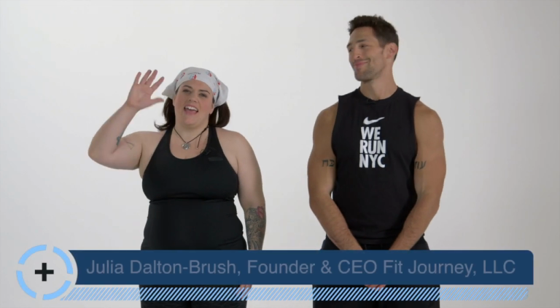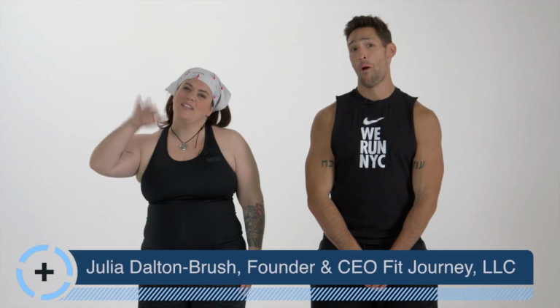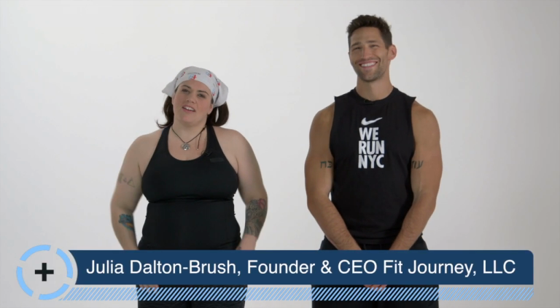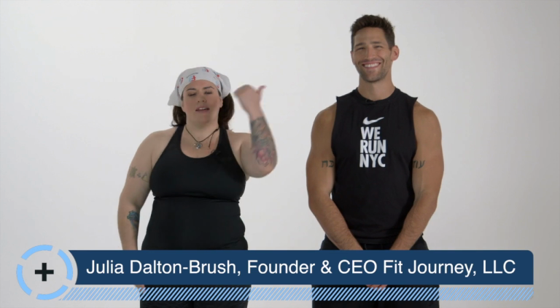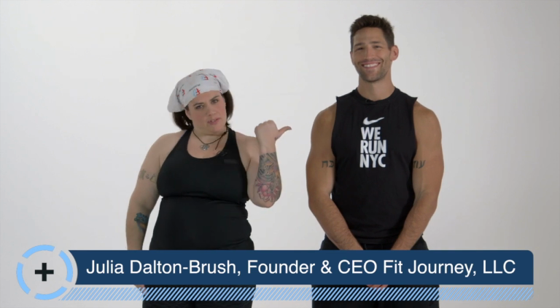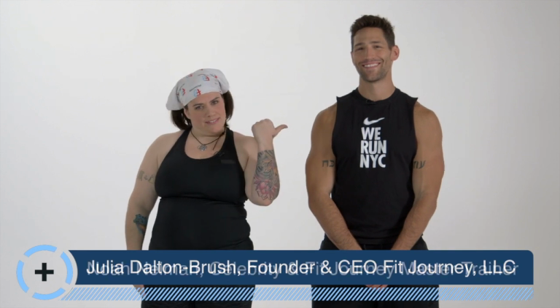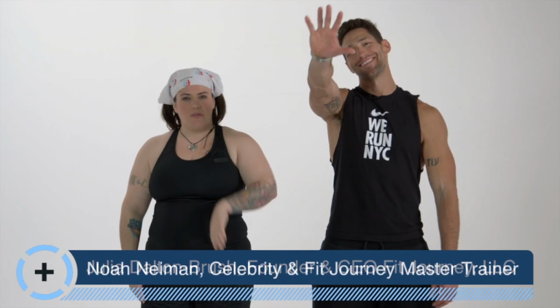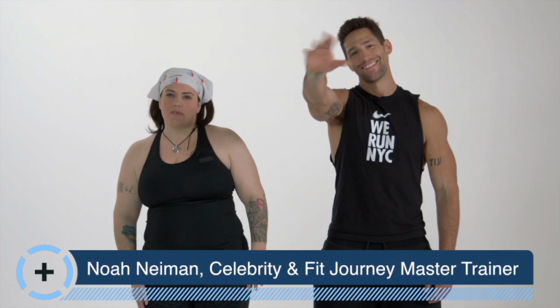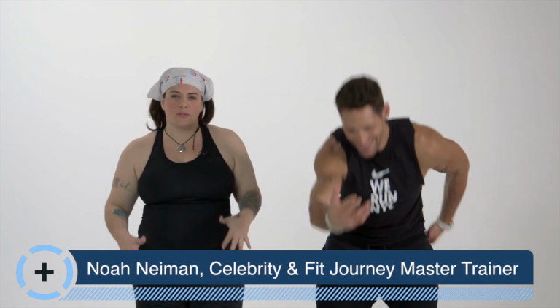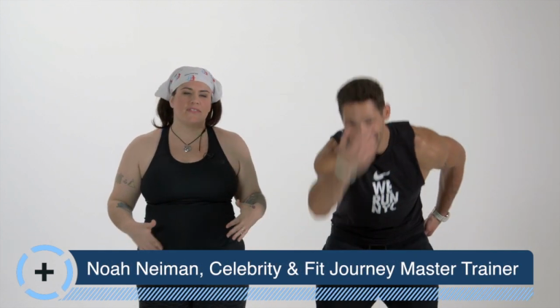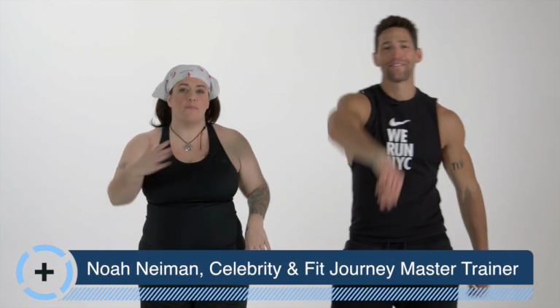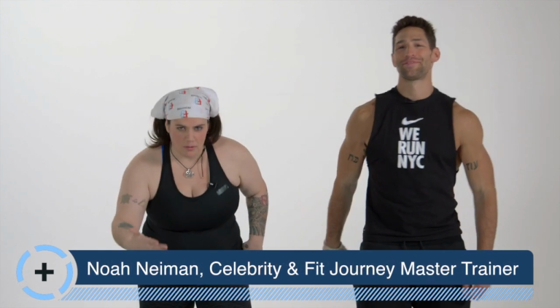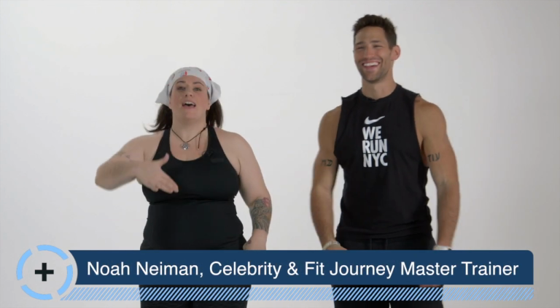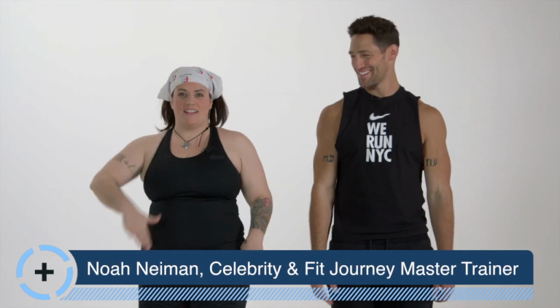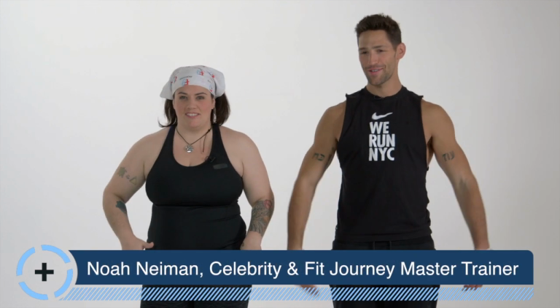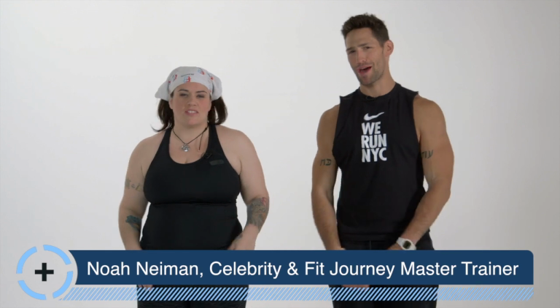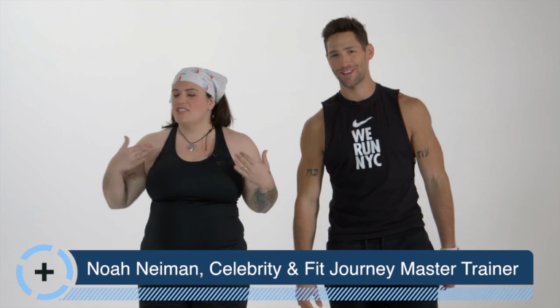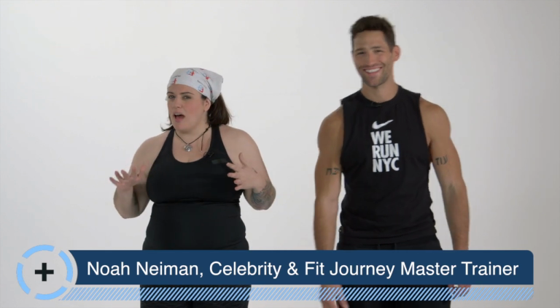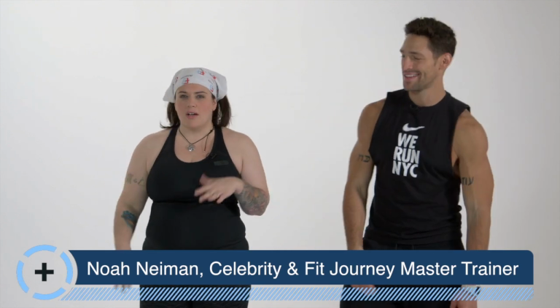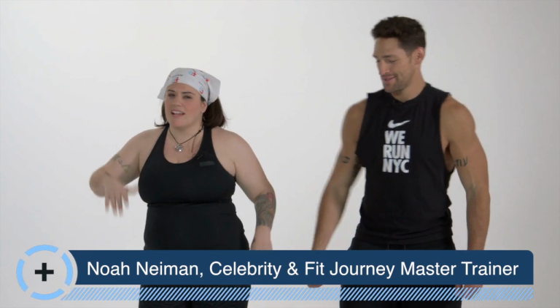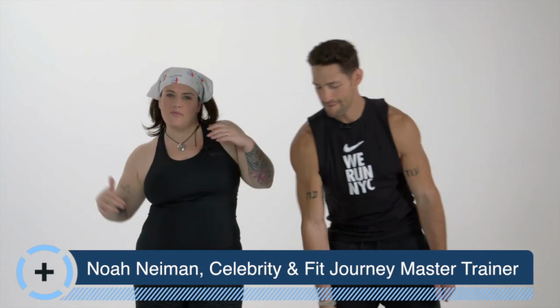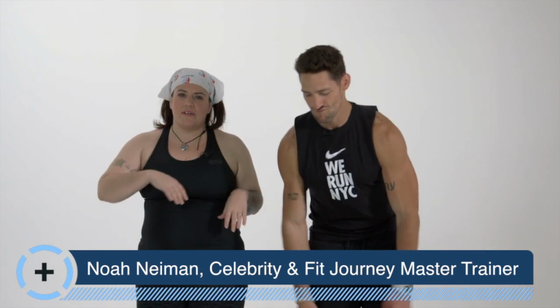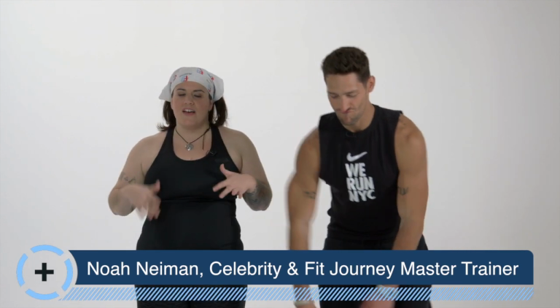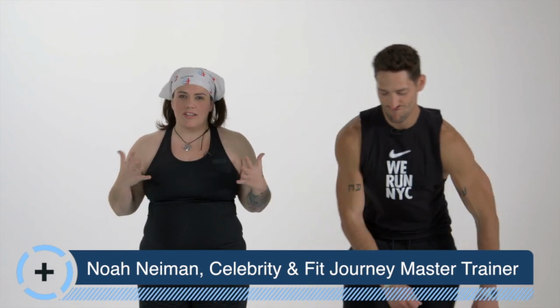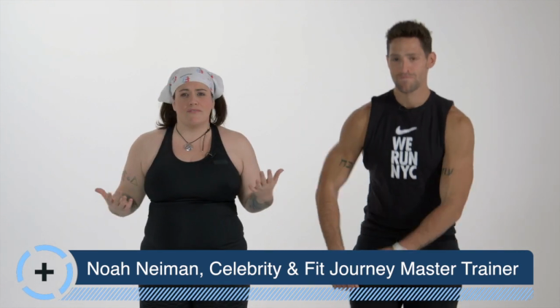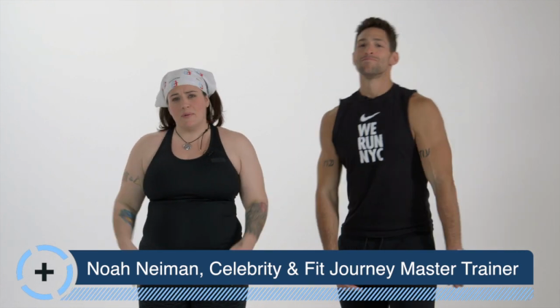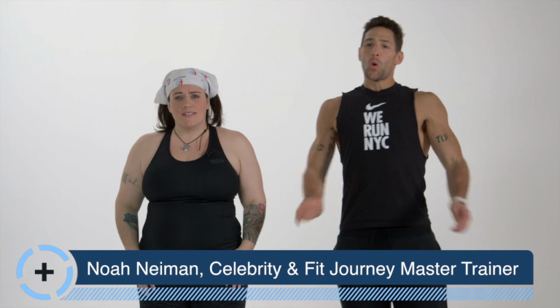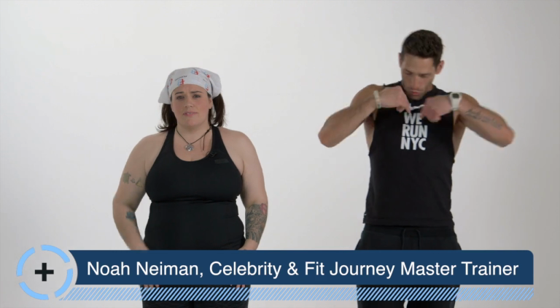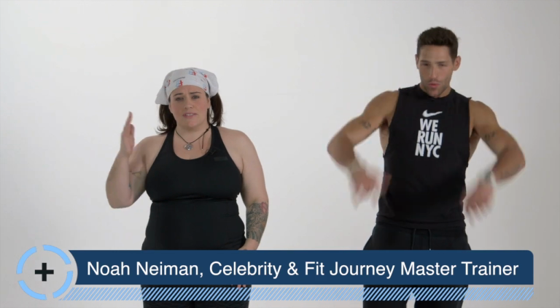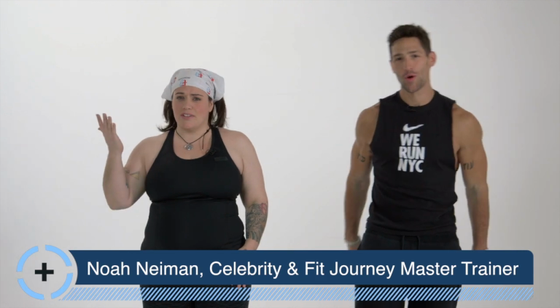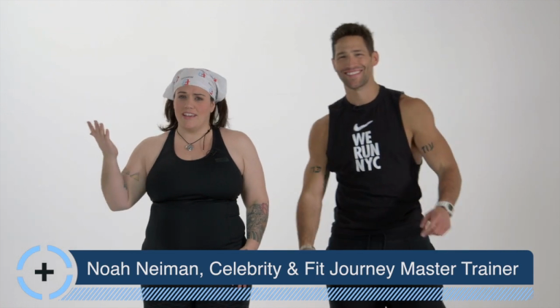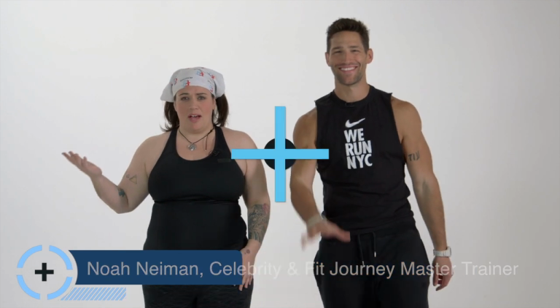Hey, I'm Julia Dalton-Brush here with Noah Neiman. We're gonna do a little sort of bow and then we're gonna shake the cobwebs off, get a little movement going, feeling good, get ready for your workout. So thanks for coming to Fit Journey and here we go.